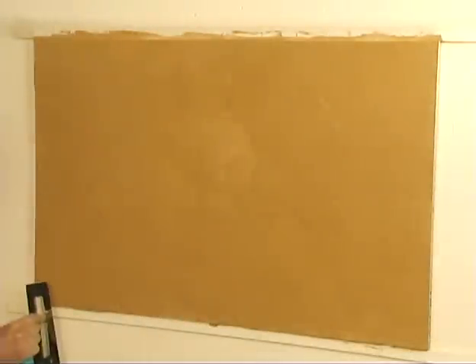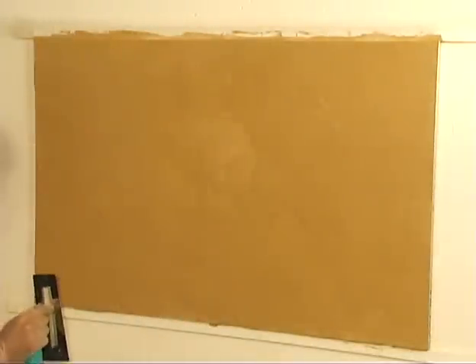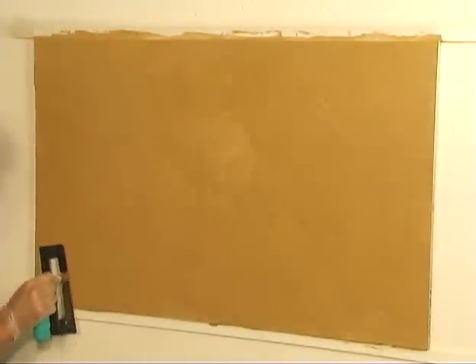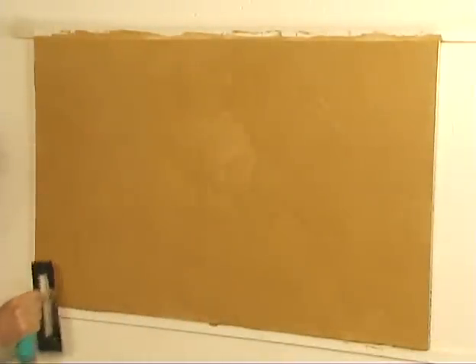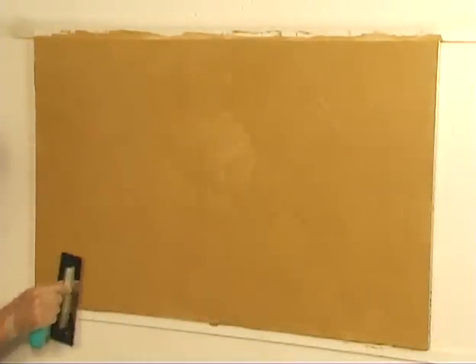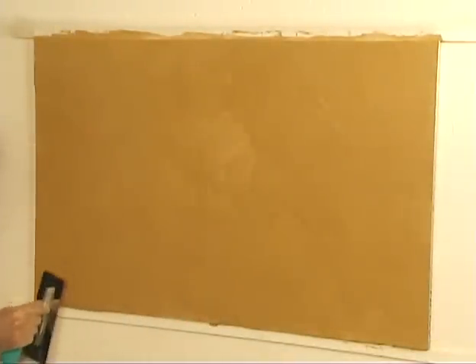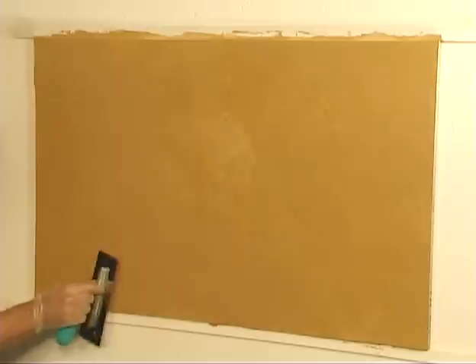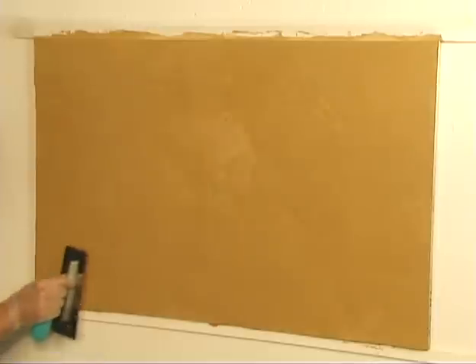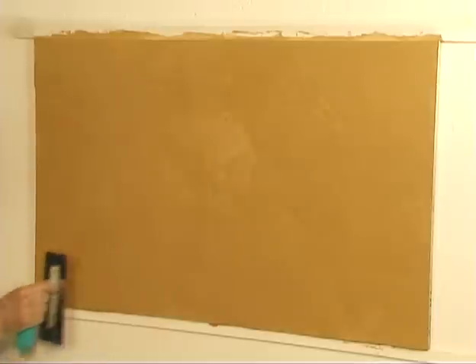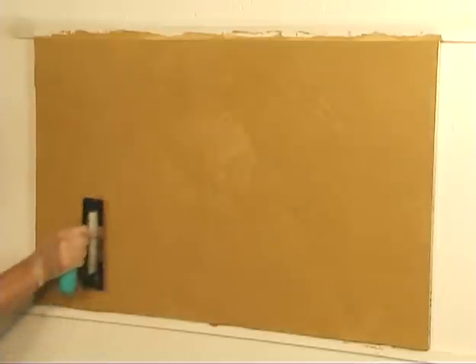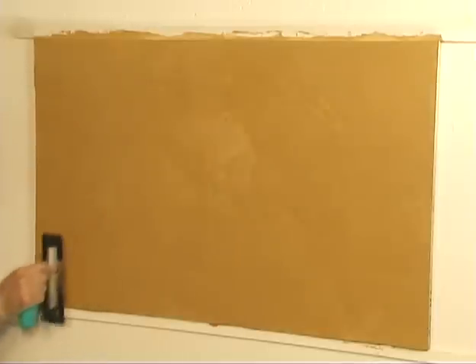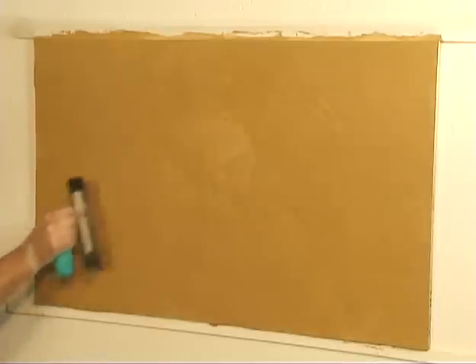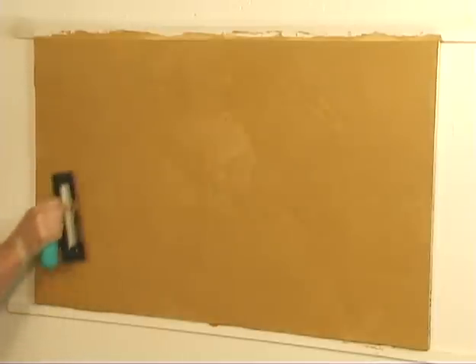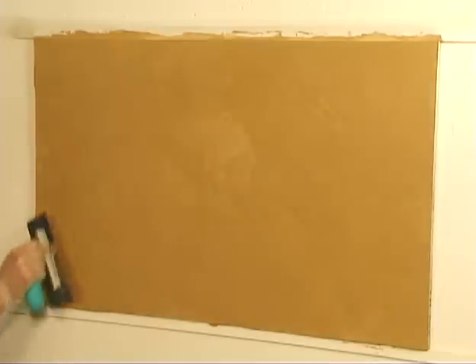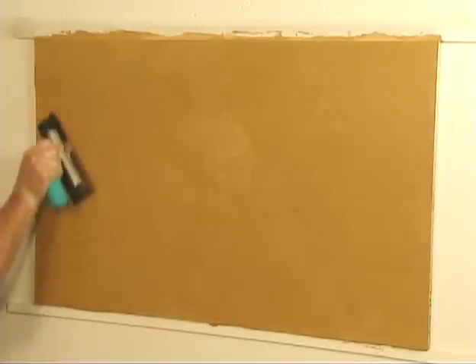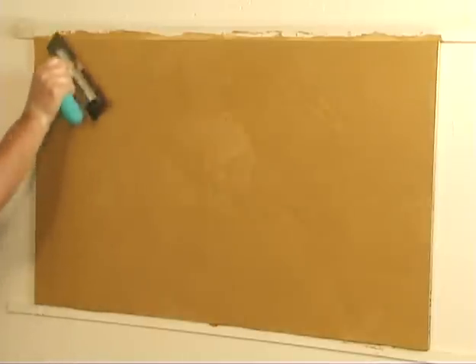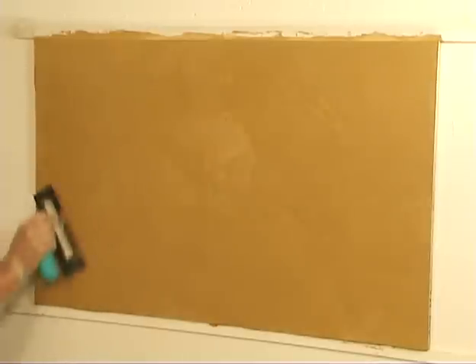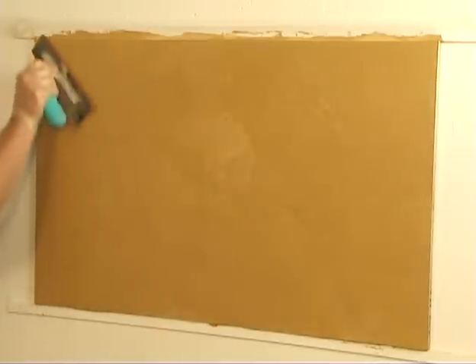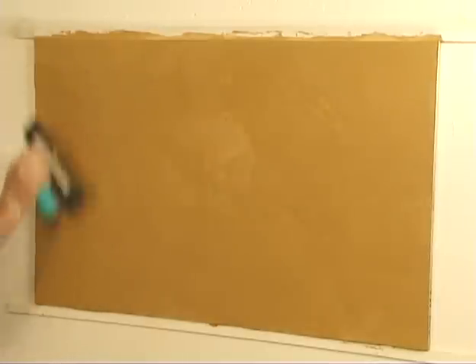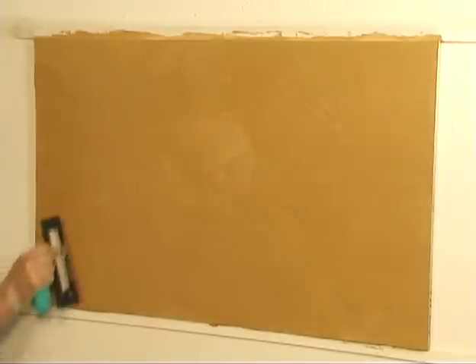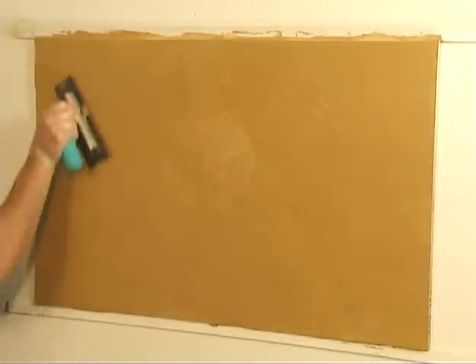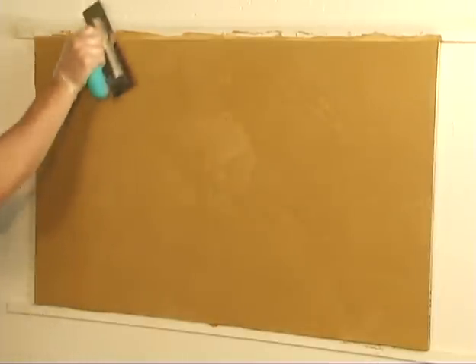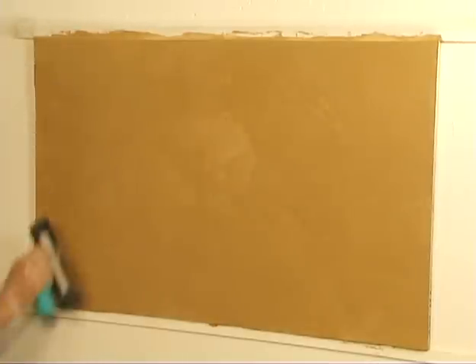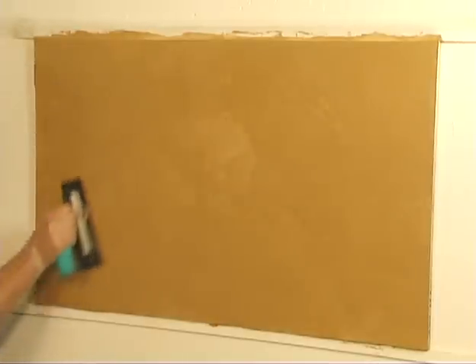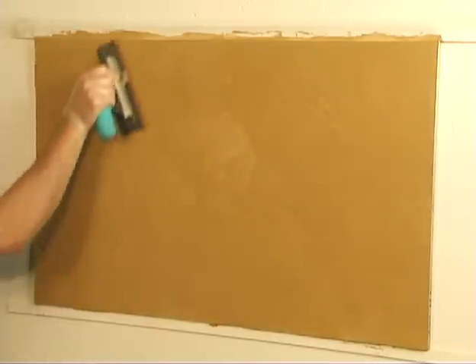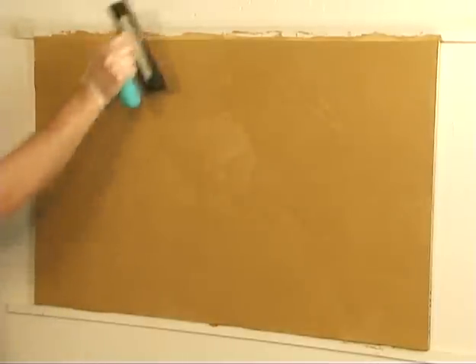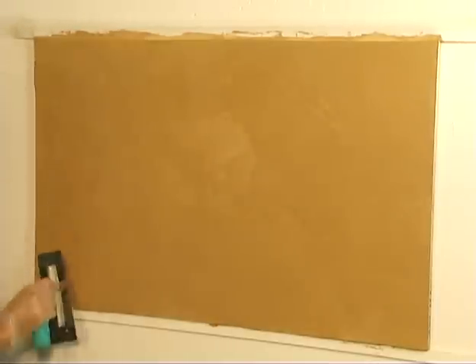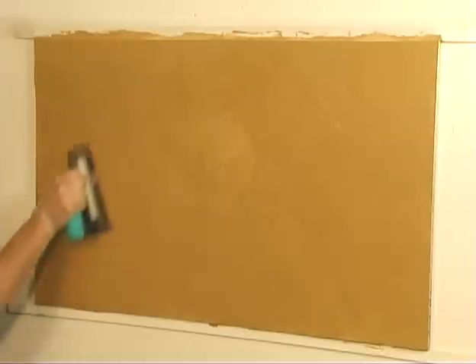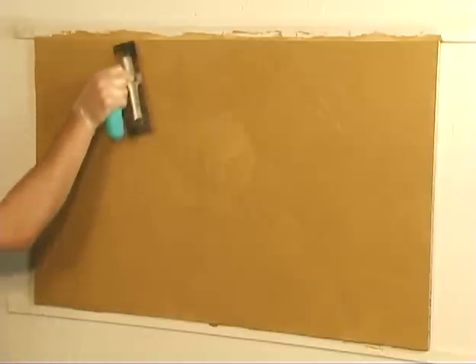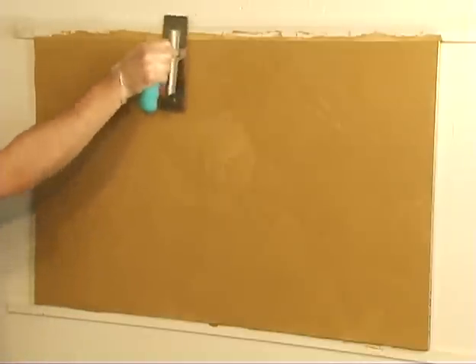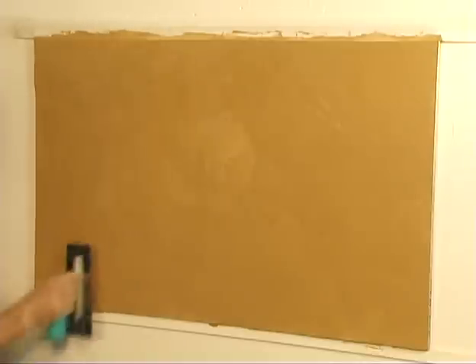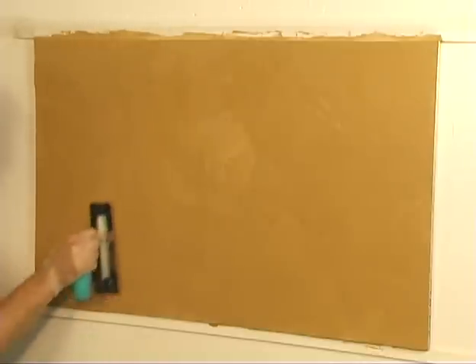After the section is completed, you will go back in with the spatula and really press hard to burnish the wall. It won't be shiny, but you will get a little satin sheen.